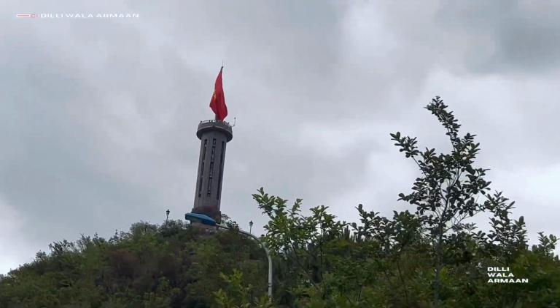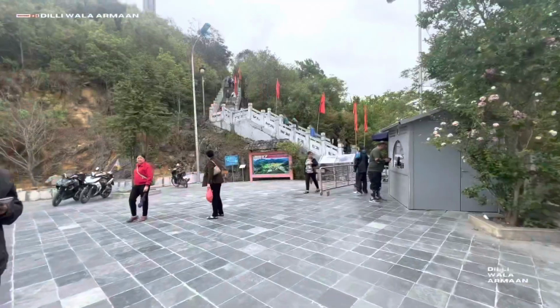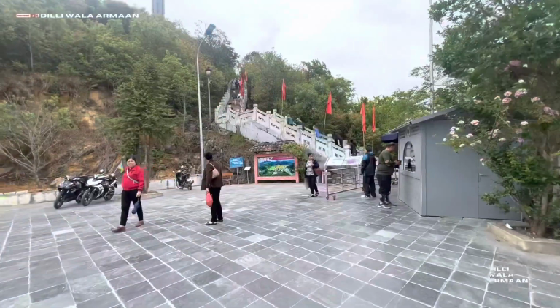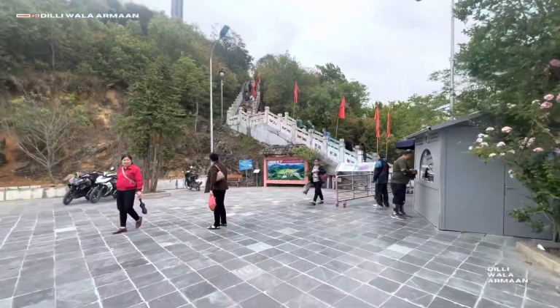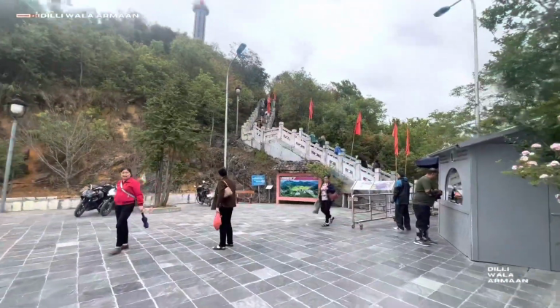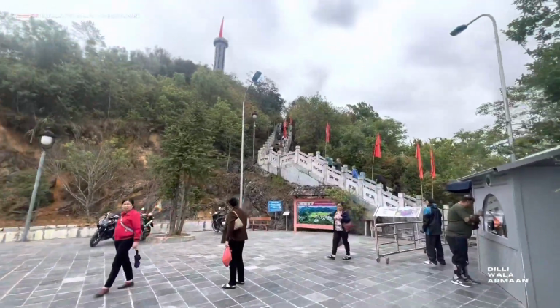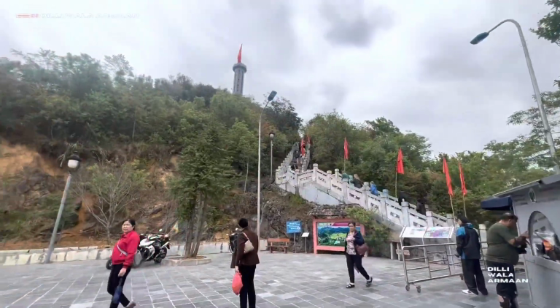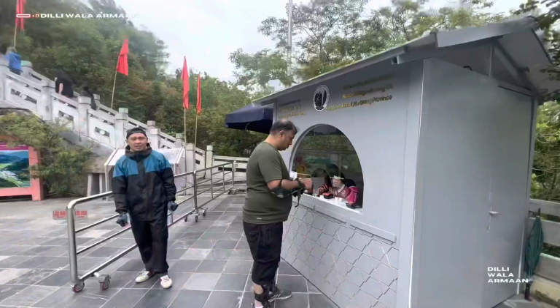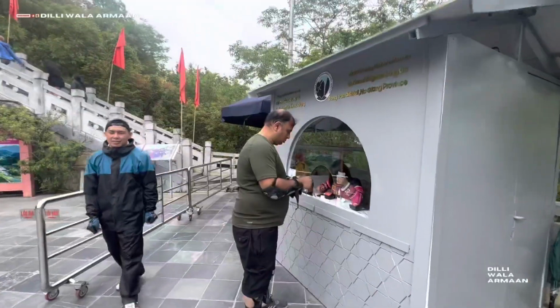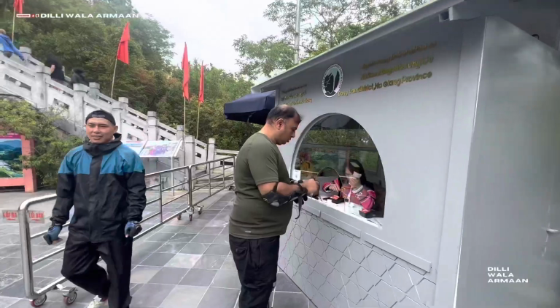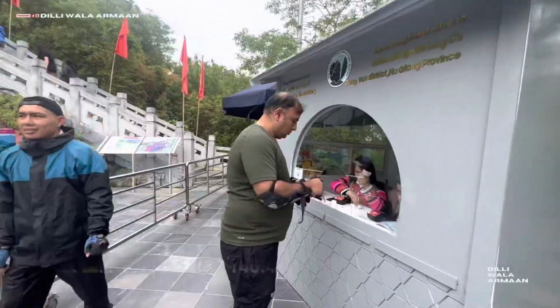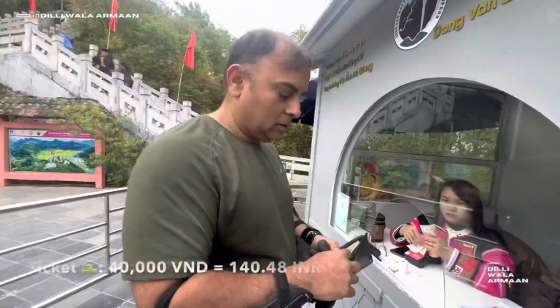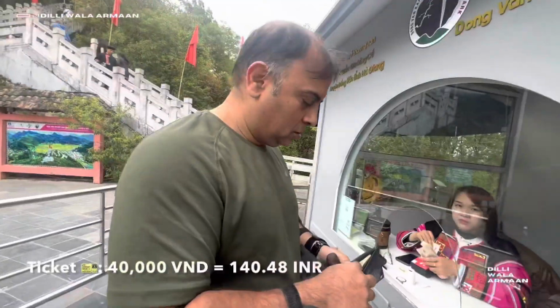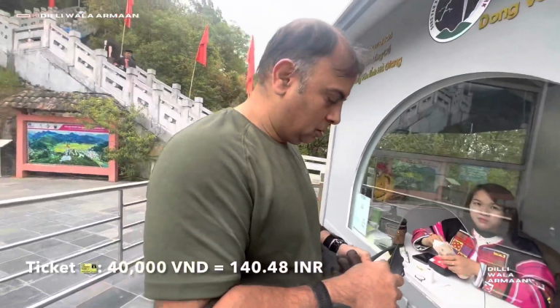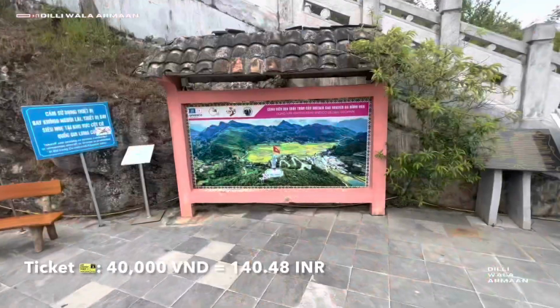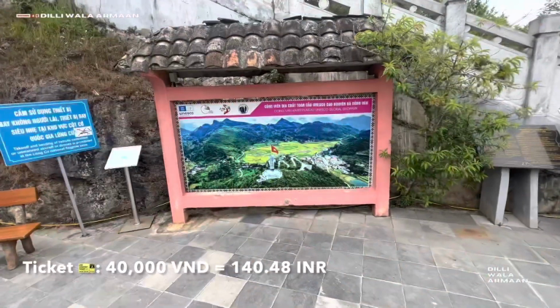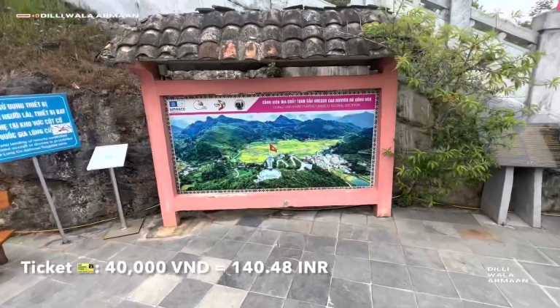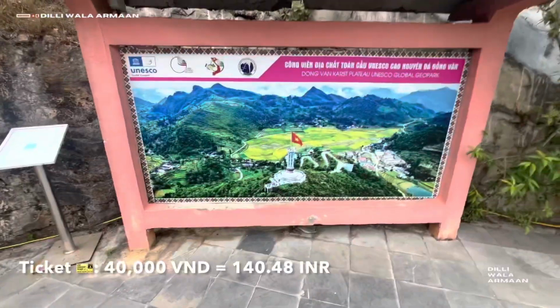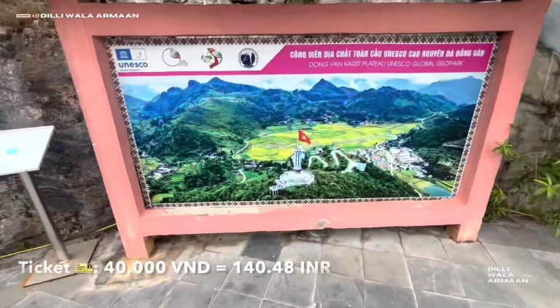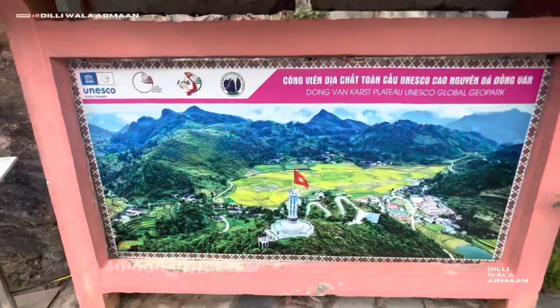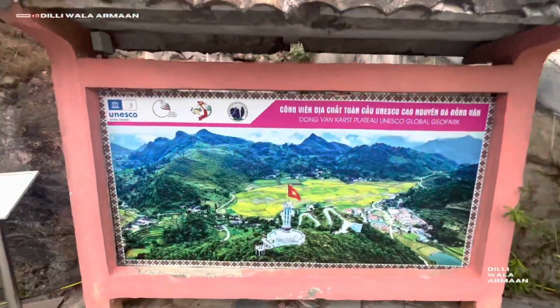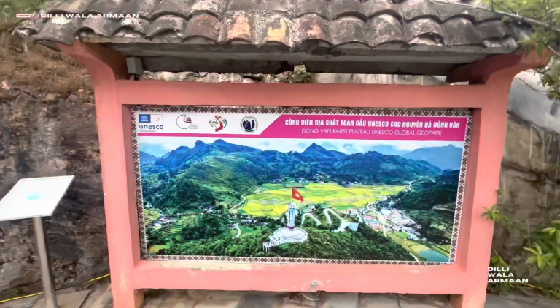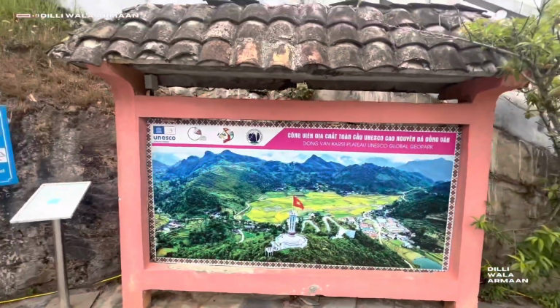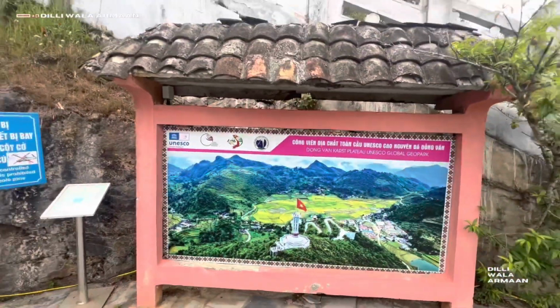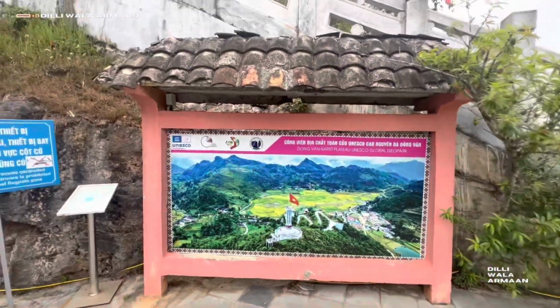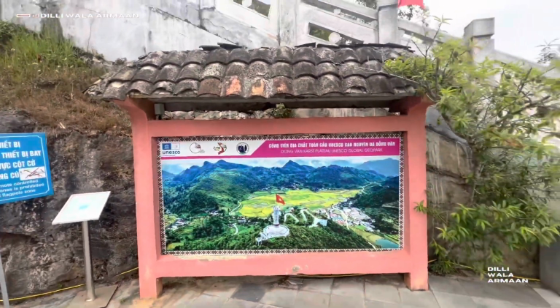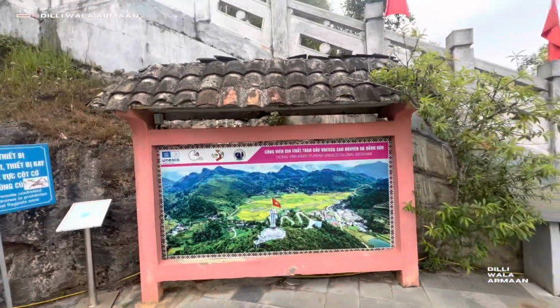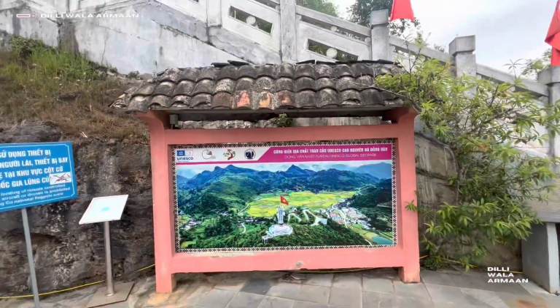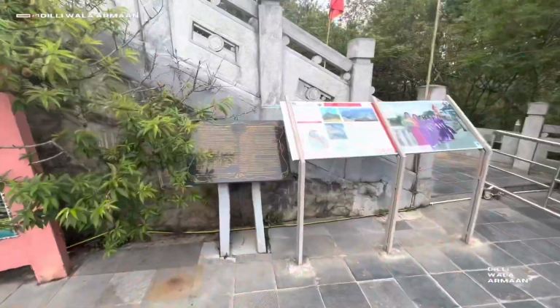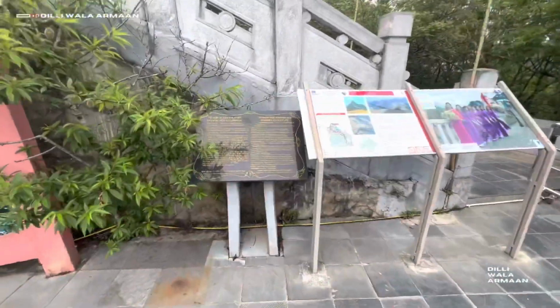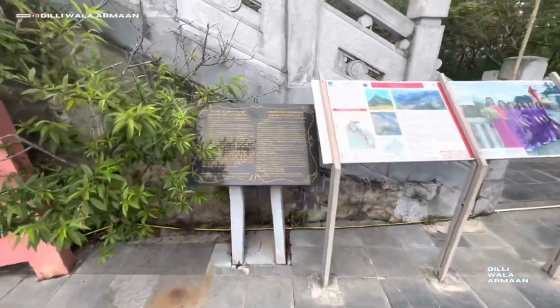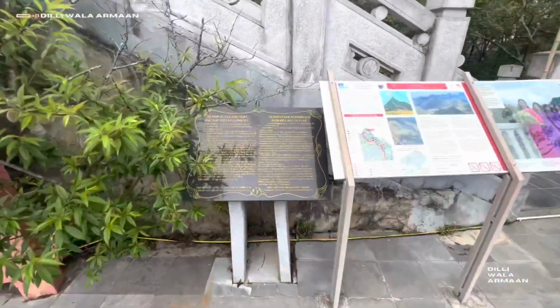This will start from here. How much is the ticket? $40,000. It seems like this. It says that it is seen from here from China. It is written about something about it.